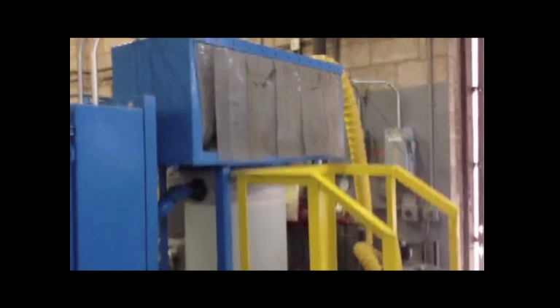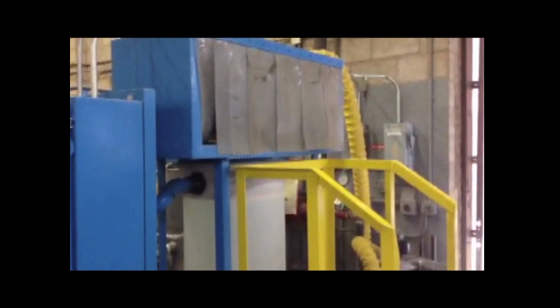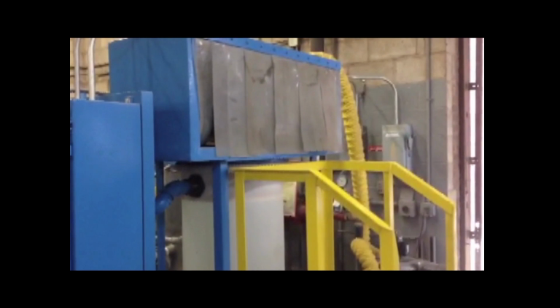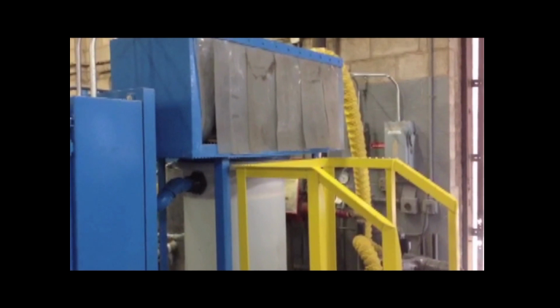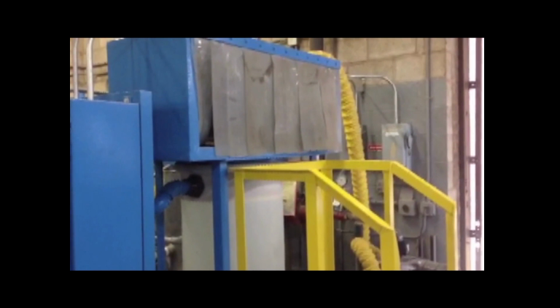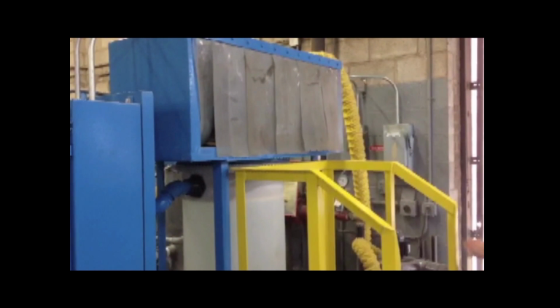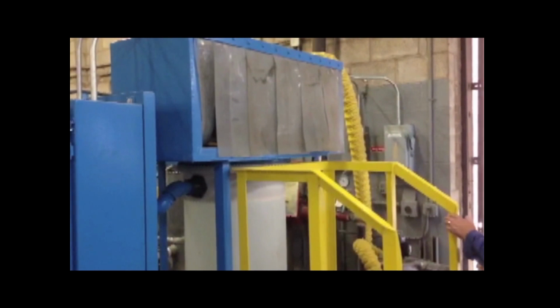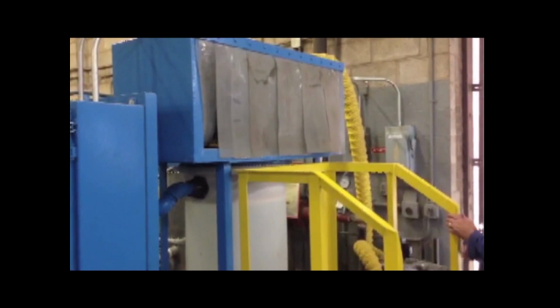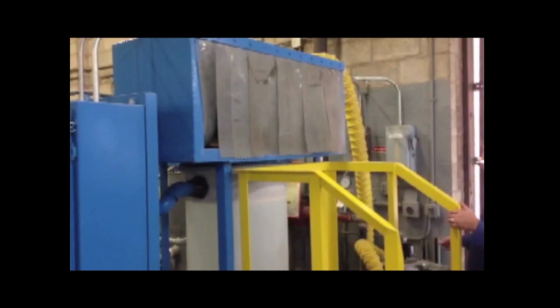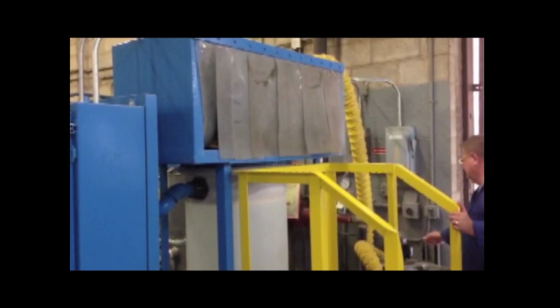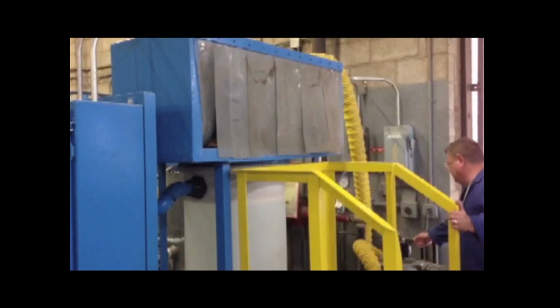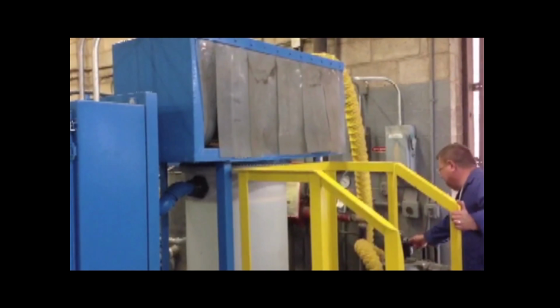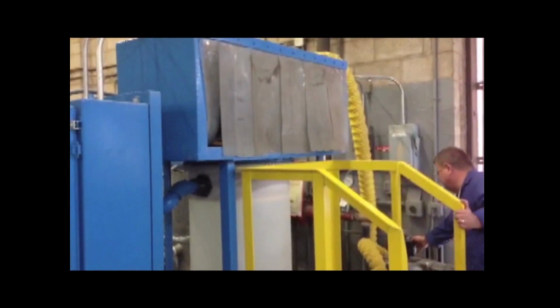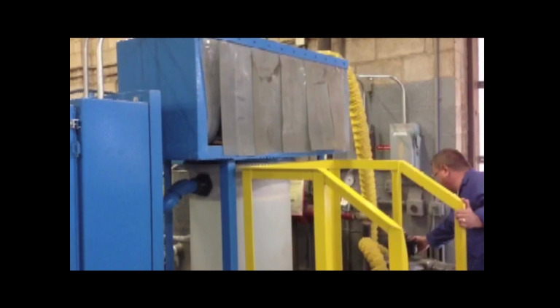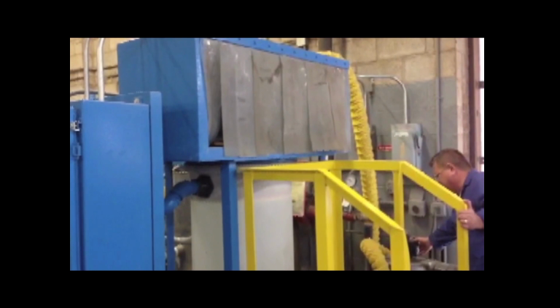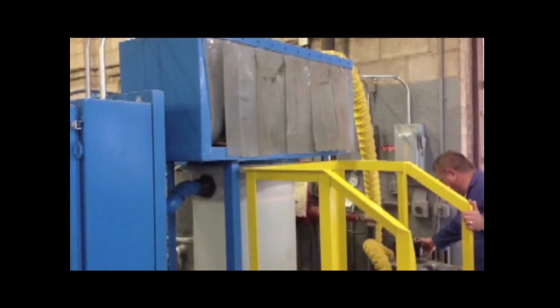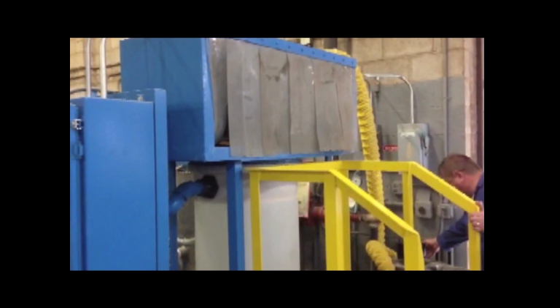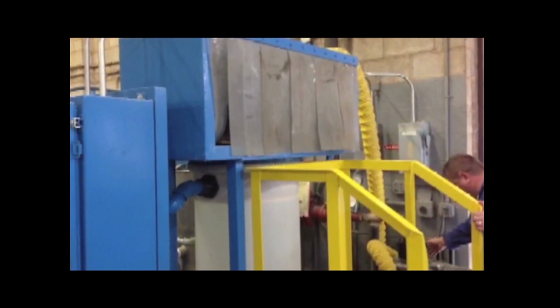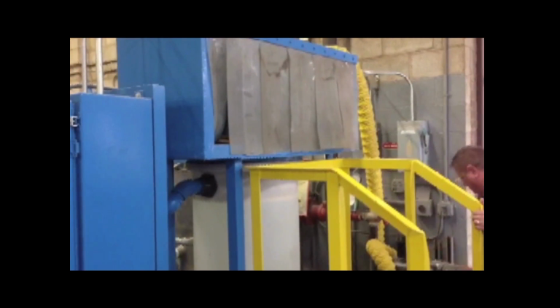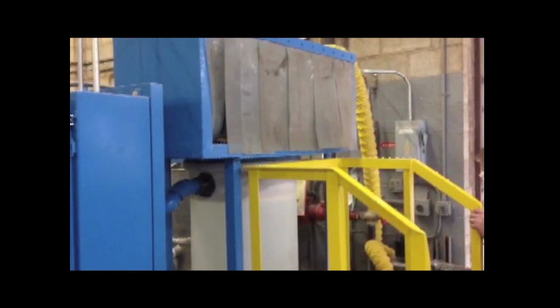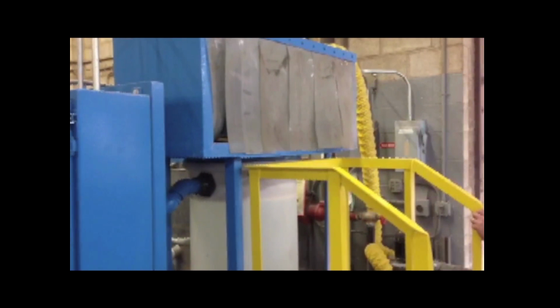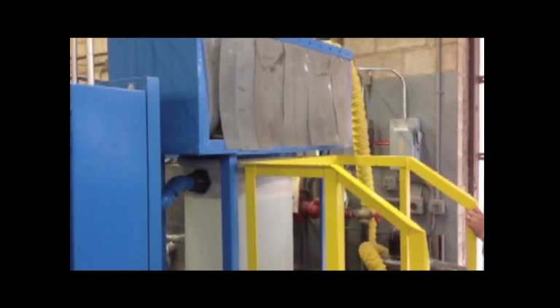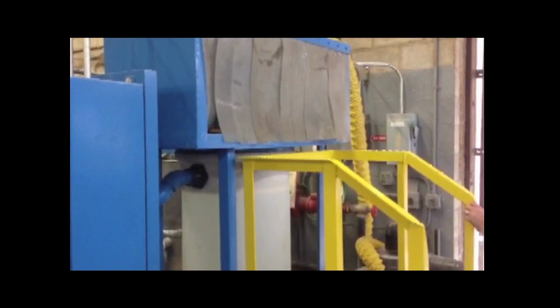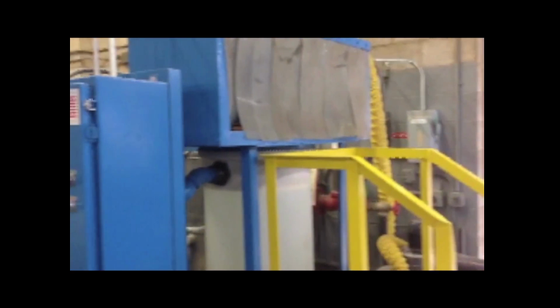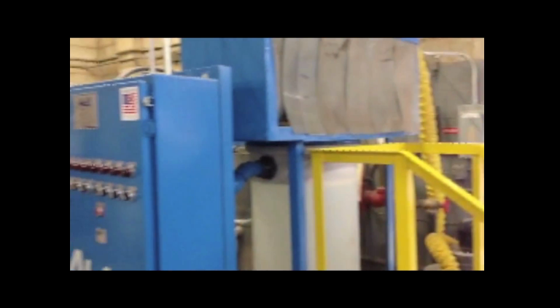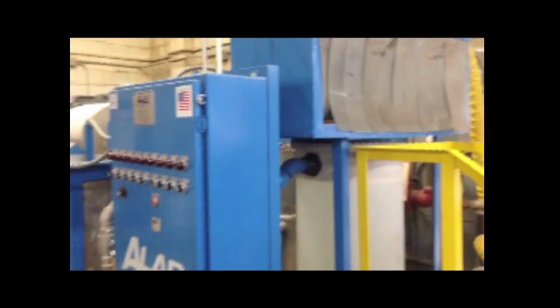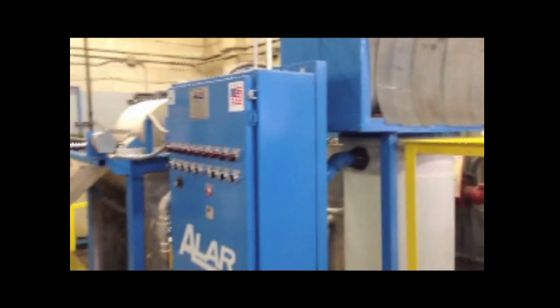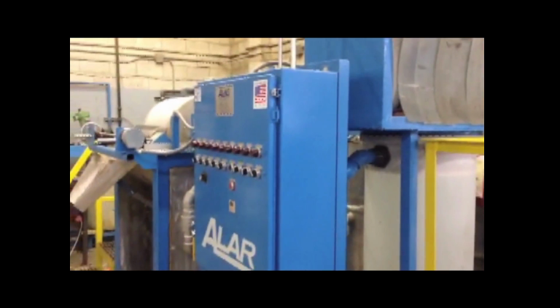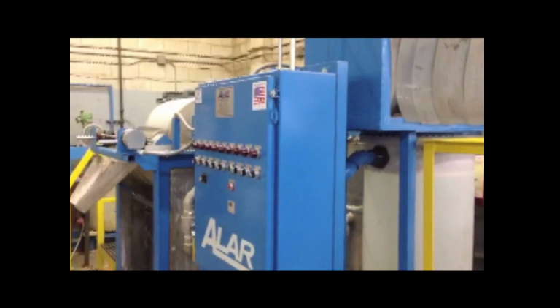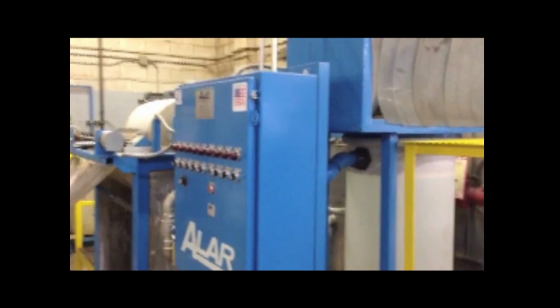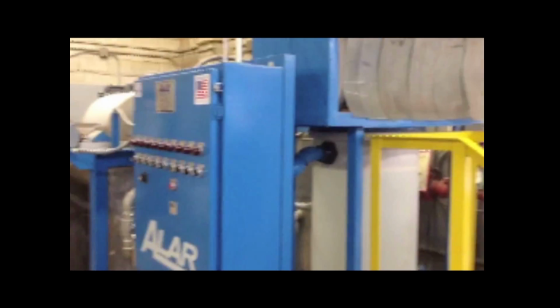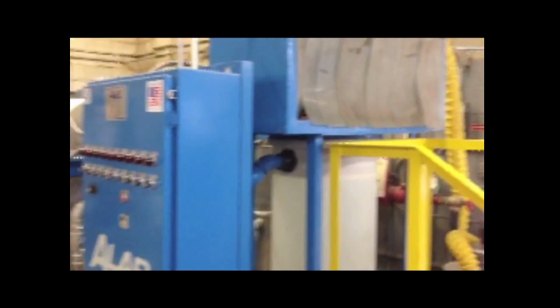This is a demonstration of how the Alar dust collection system works. The DE dust collecting system is on top of the filter aid tank, adjacent to the auto vac filter.